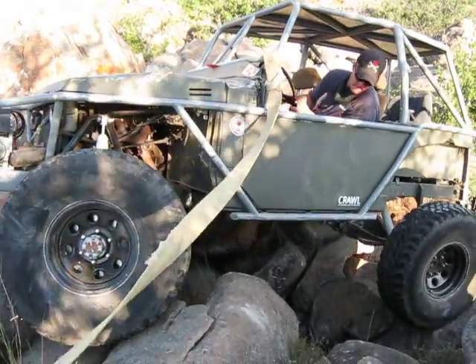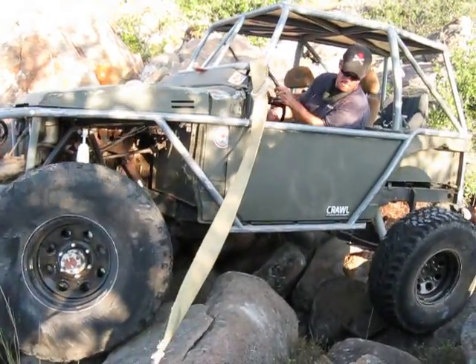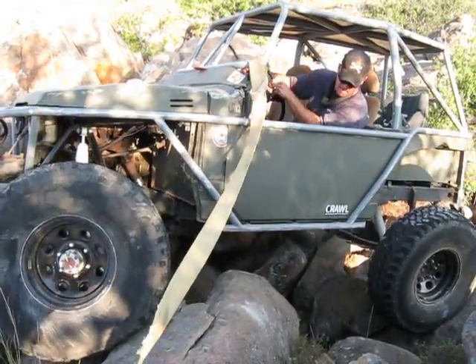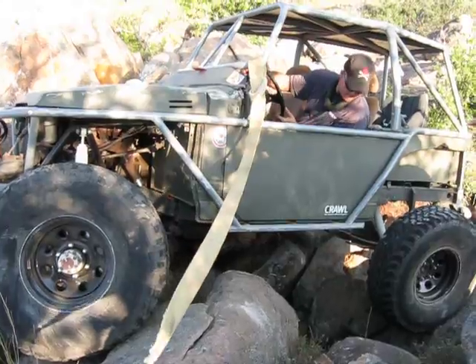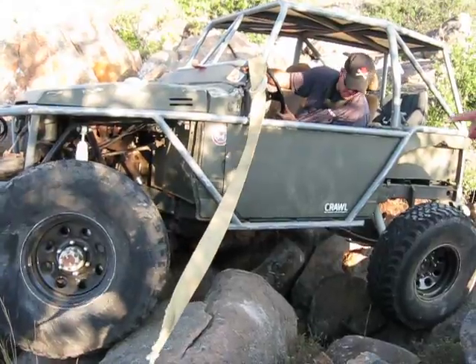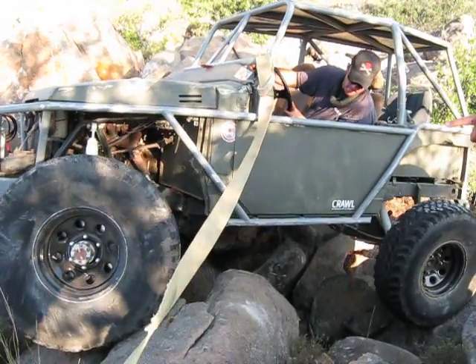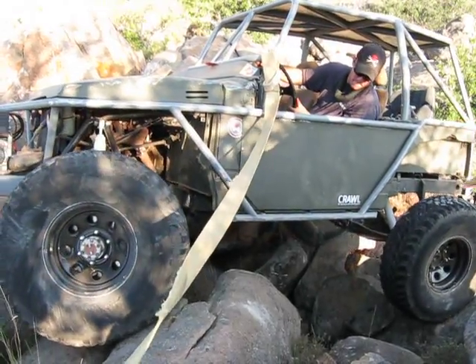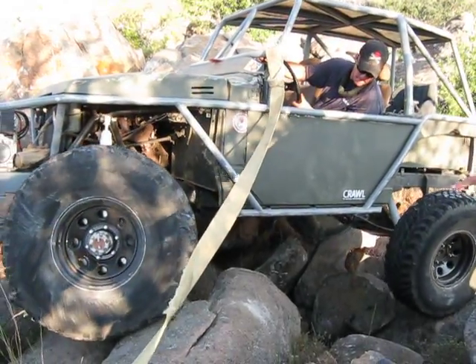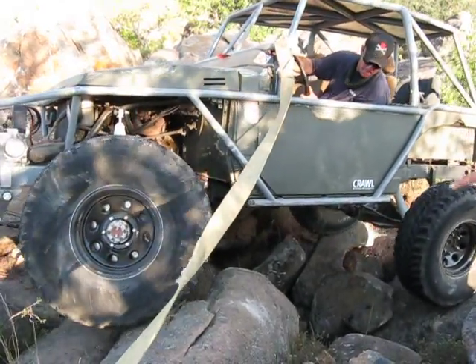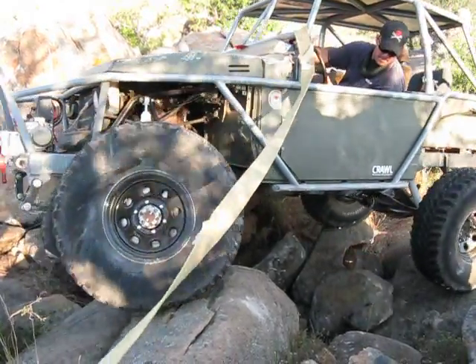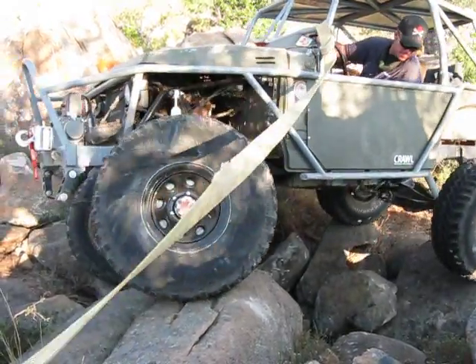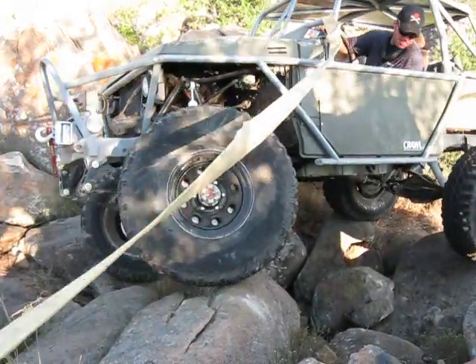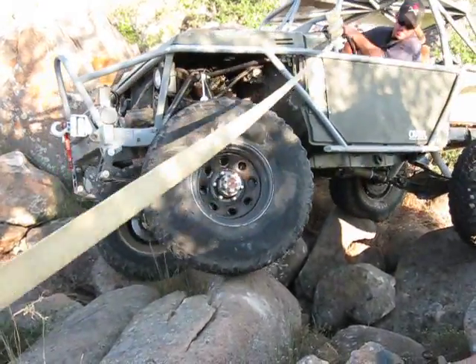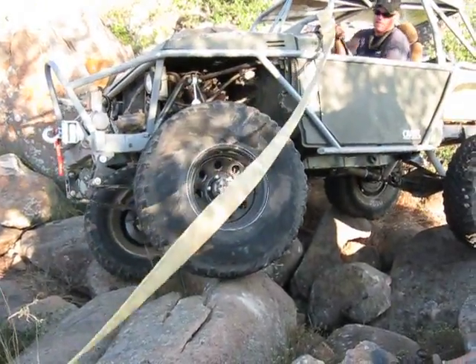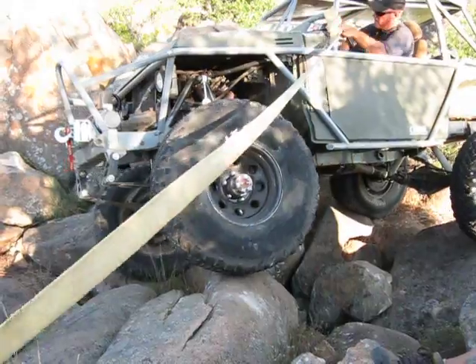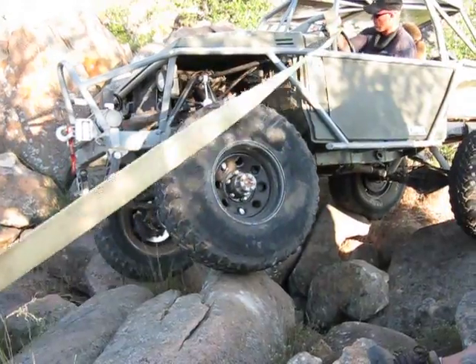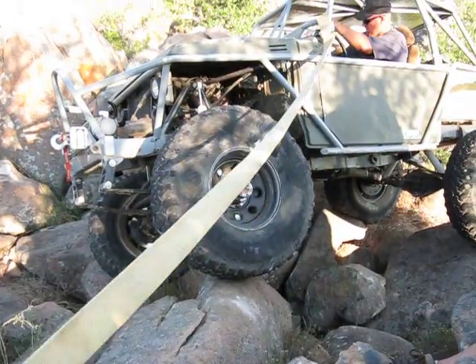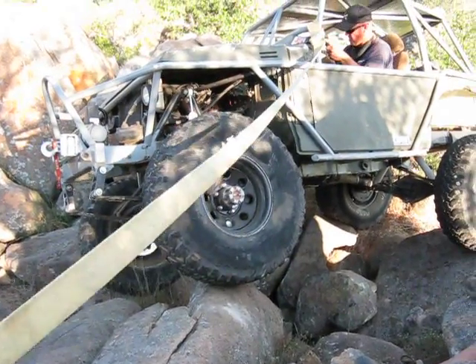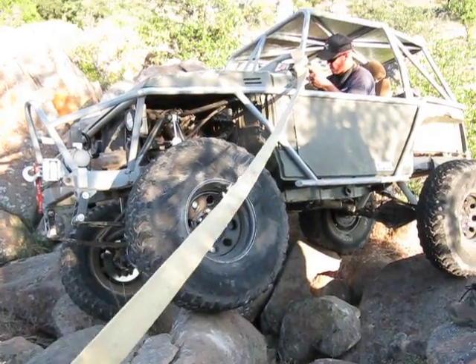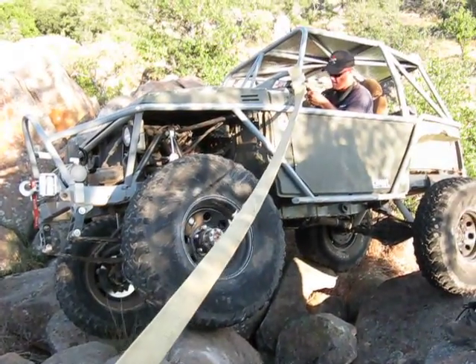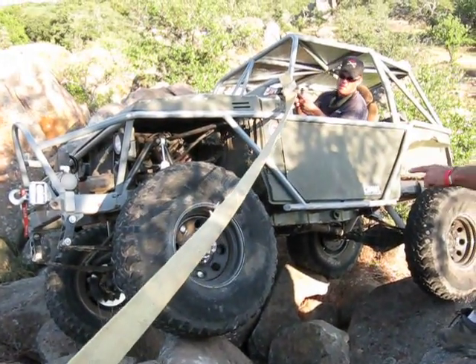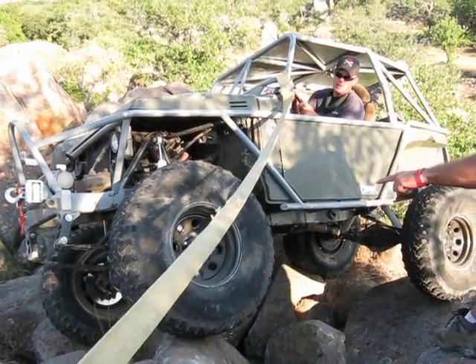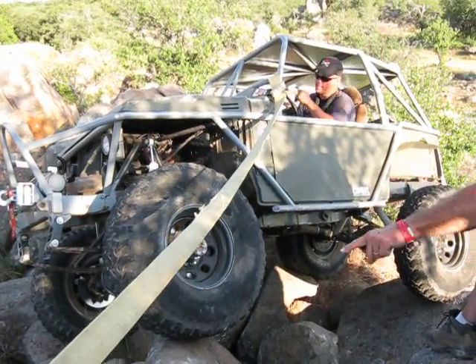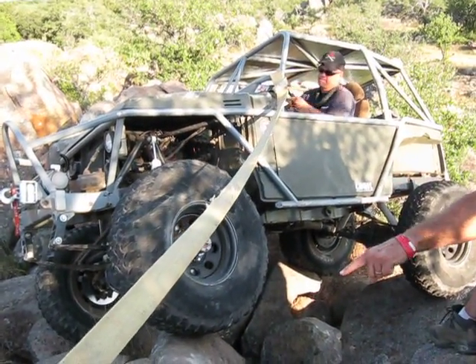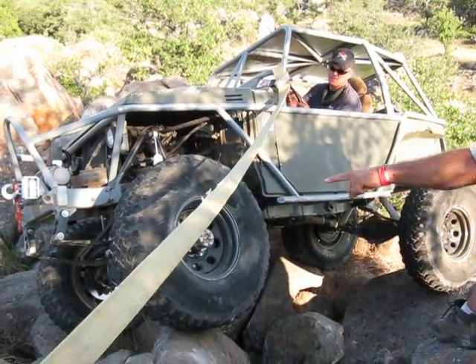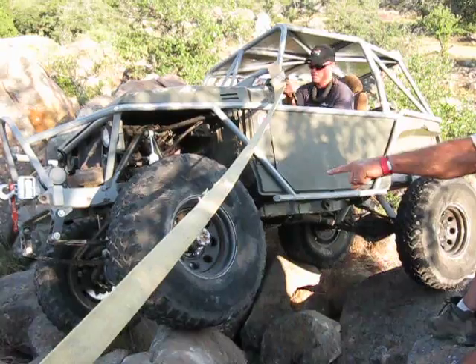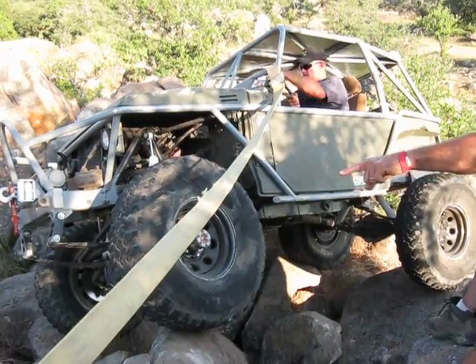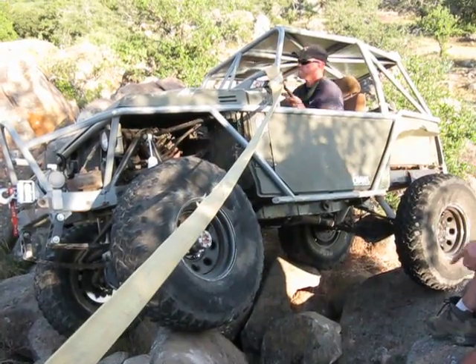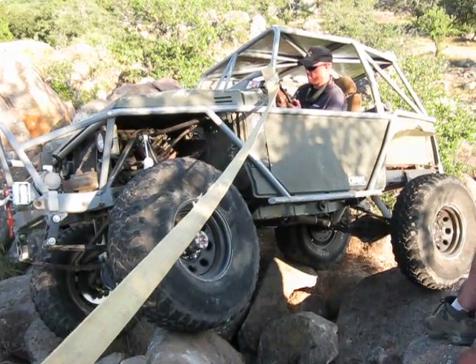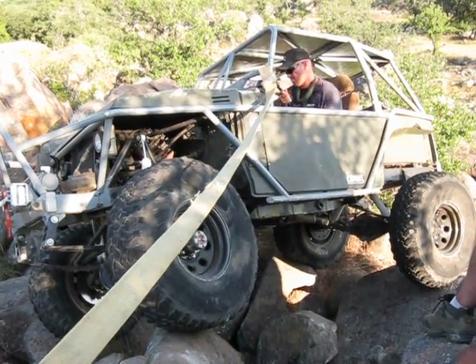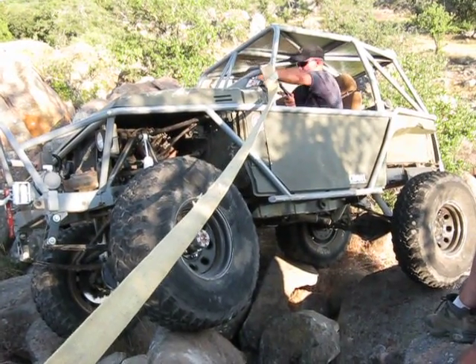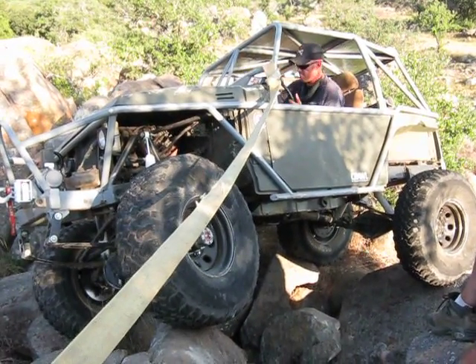It would really help to get that passenger tire to come up on that rock and this one could go right through there. Hold it right there. I think you're already lined up pretty well for it. You can get that tire over here. We got a big rock up here. I'm gonna try to get your other tire on, and then you should be out of here.